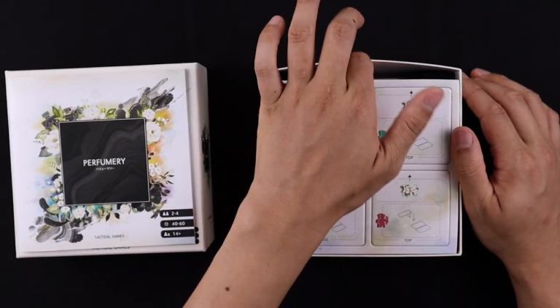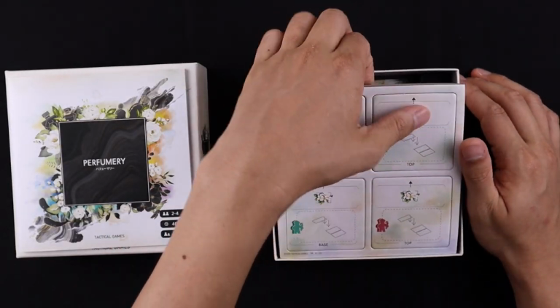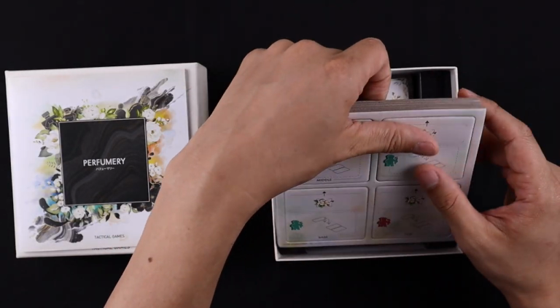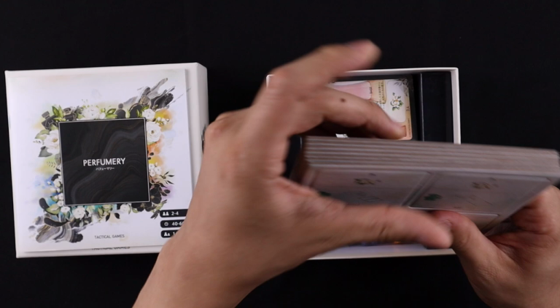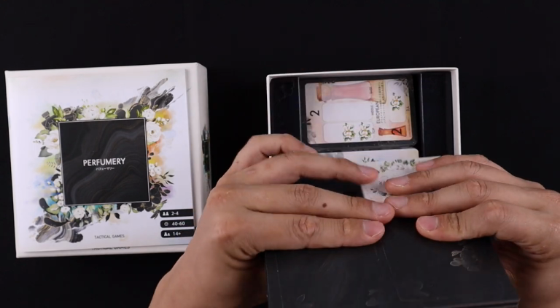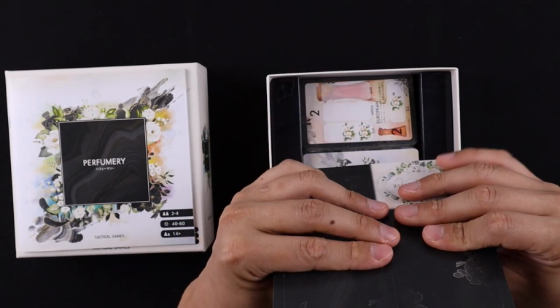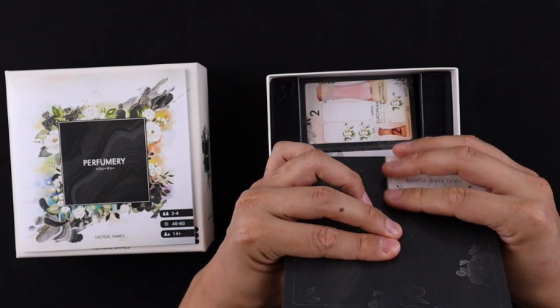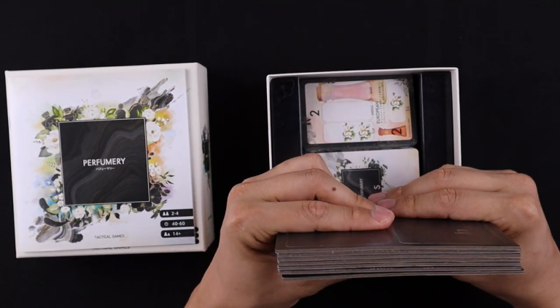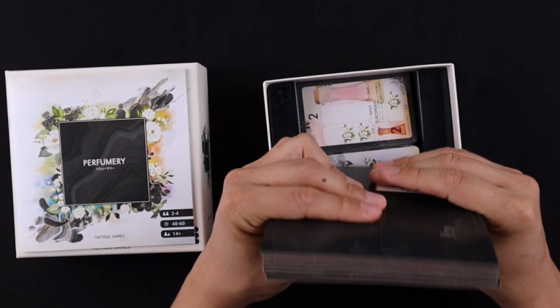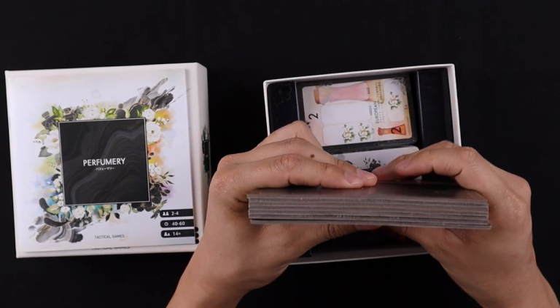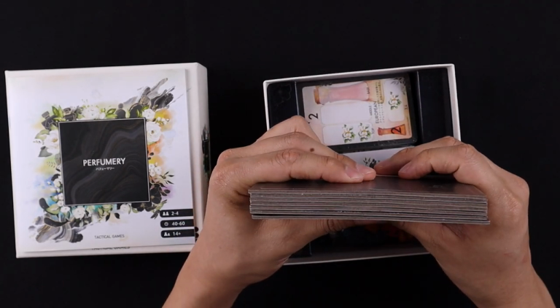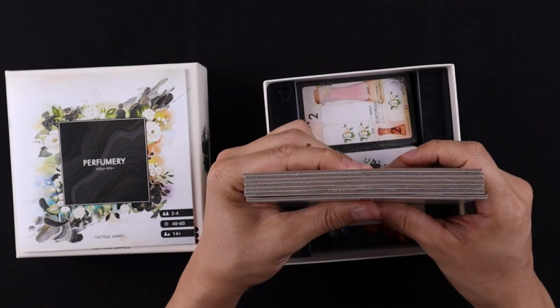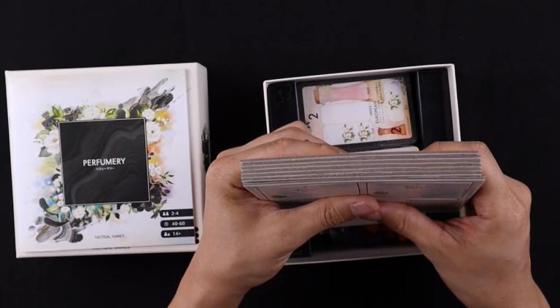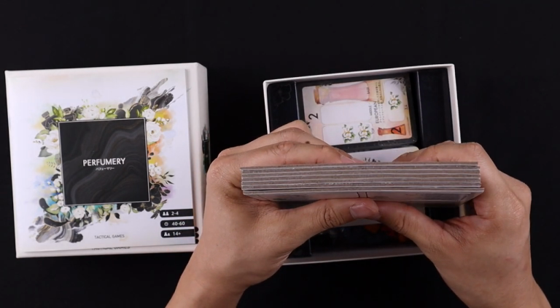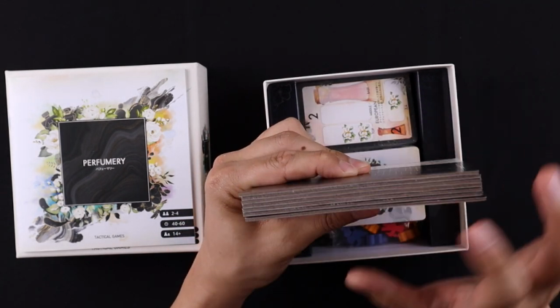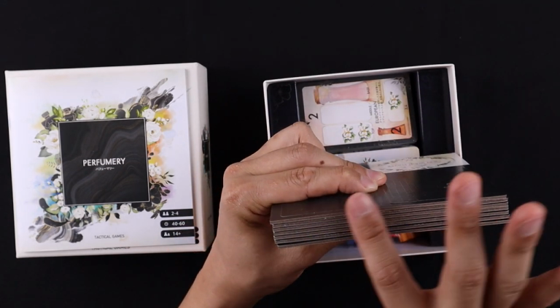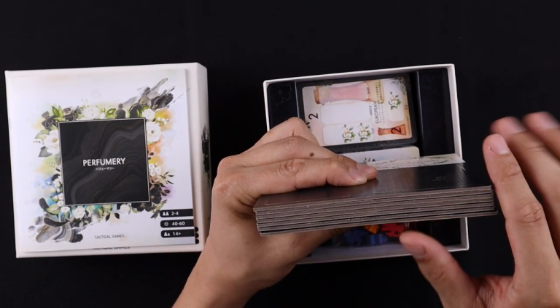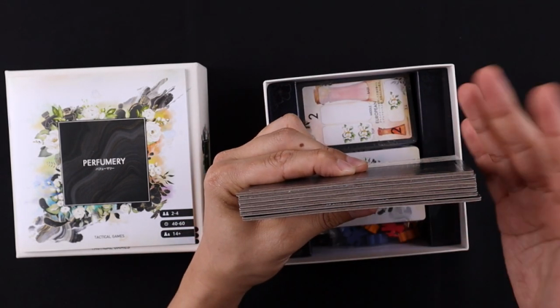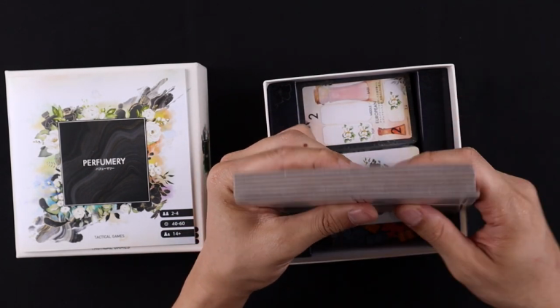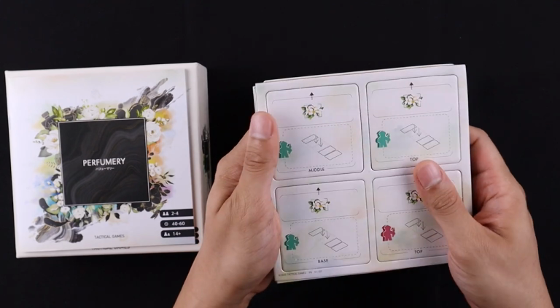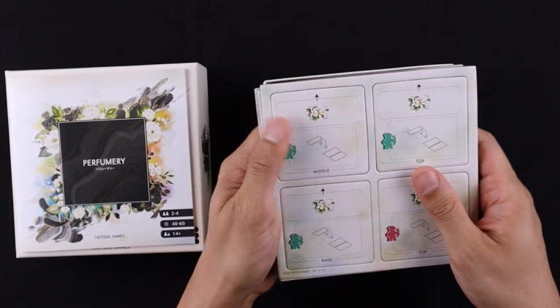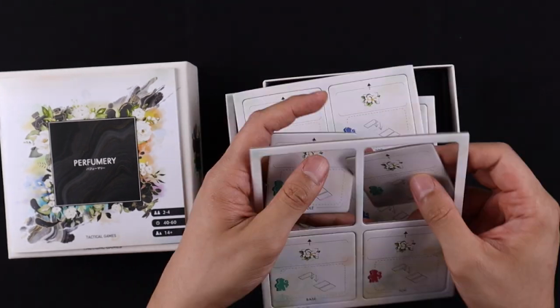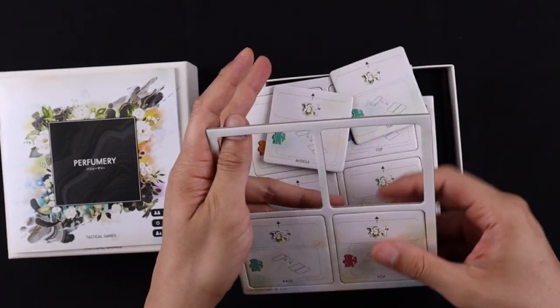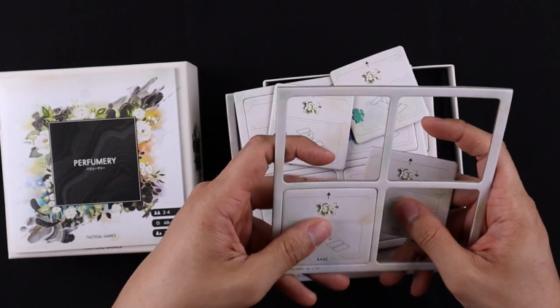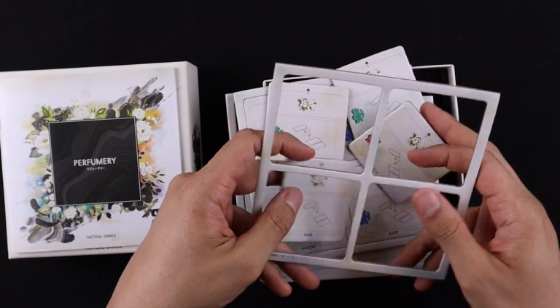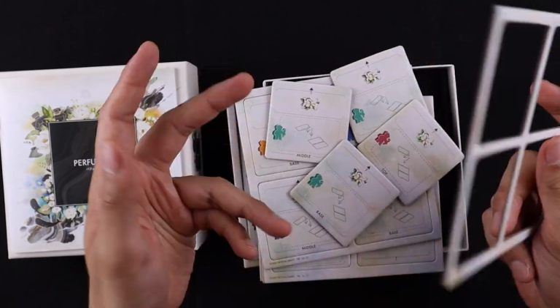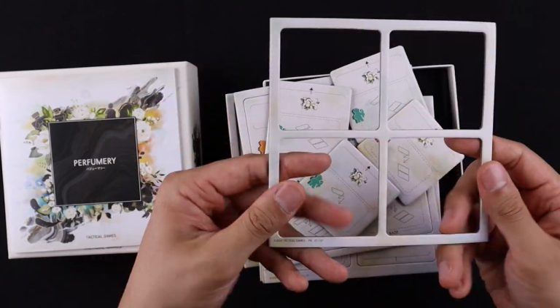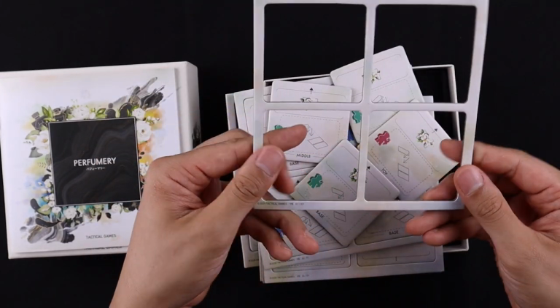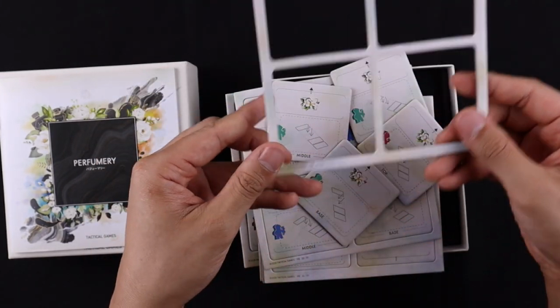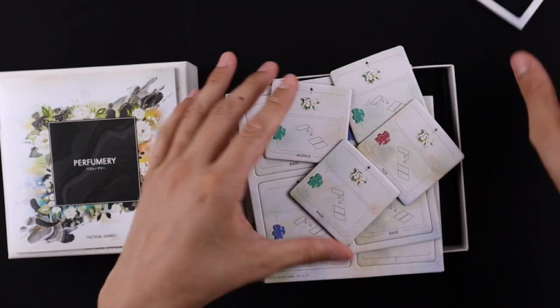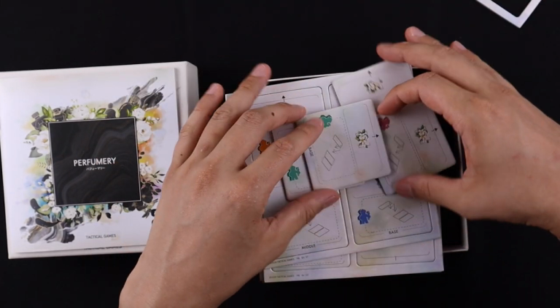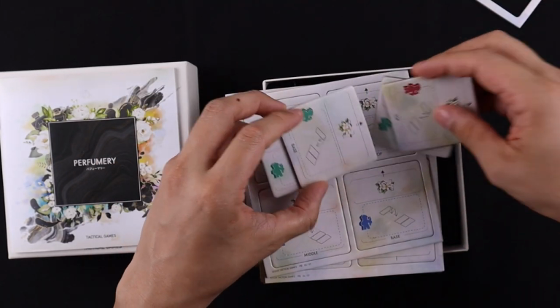You have nice, thick cardboard here. Little bit of warping, but you know, you live on an island. These just kind of fall right out — that's what you want to see.